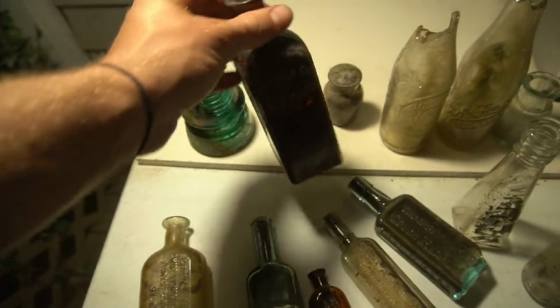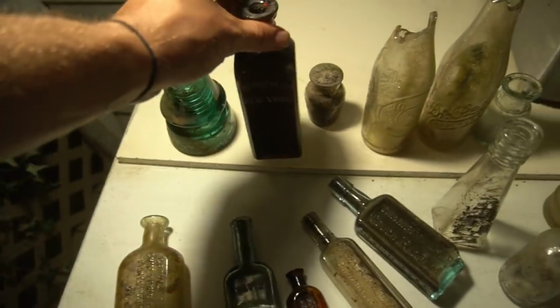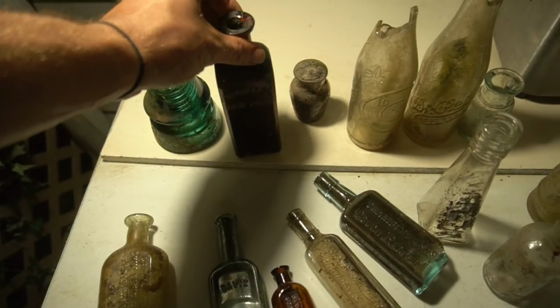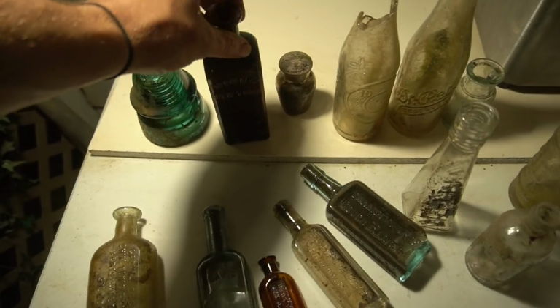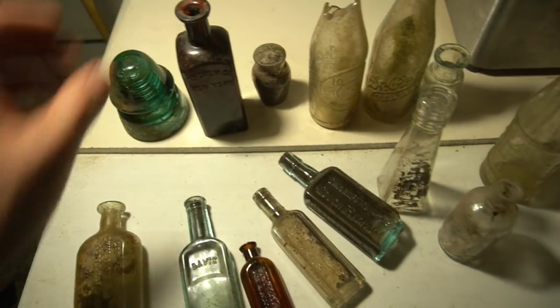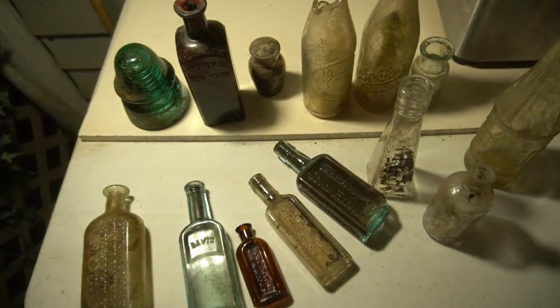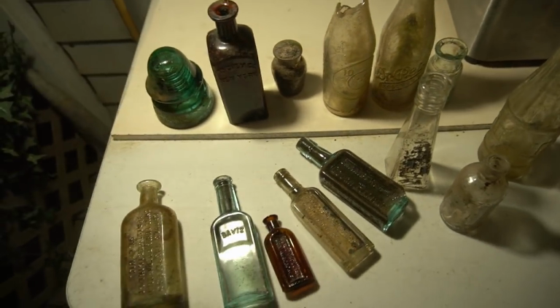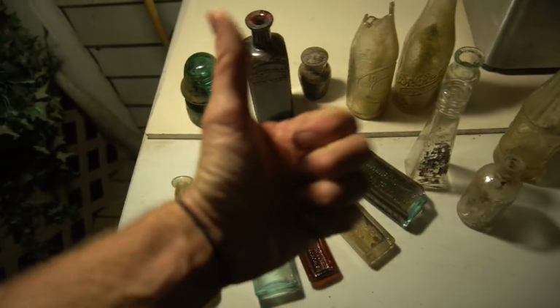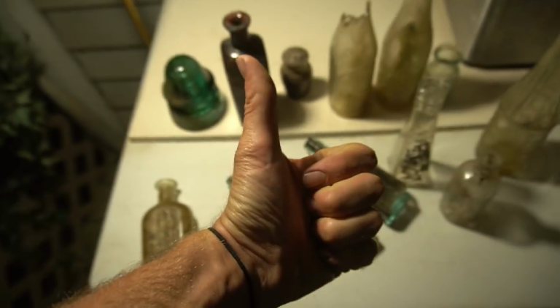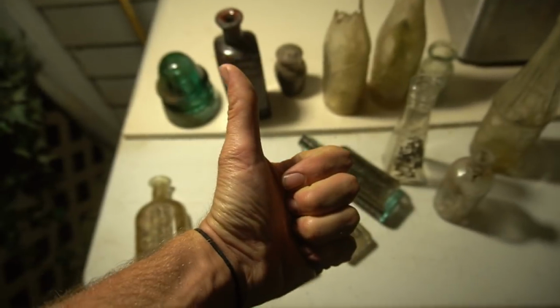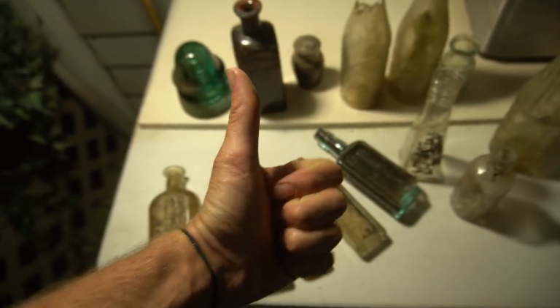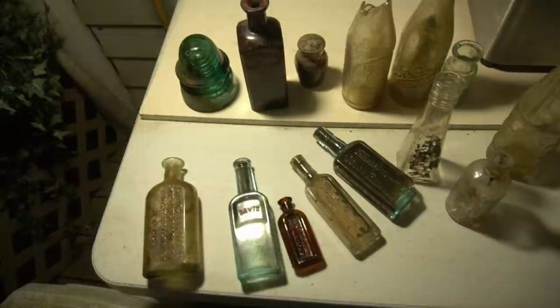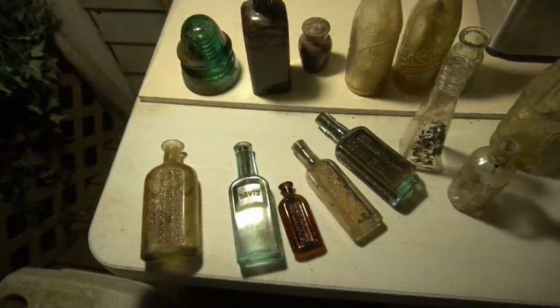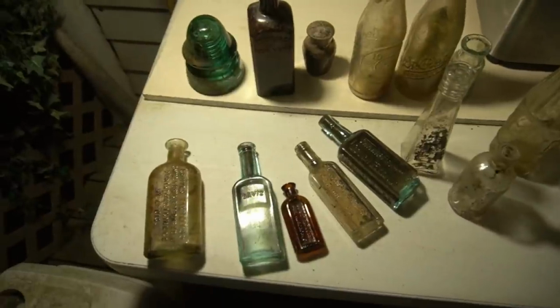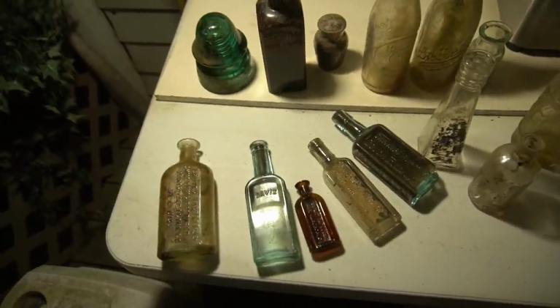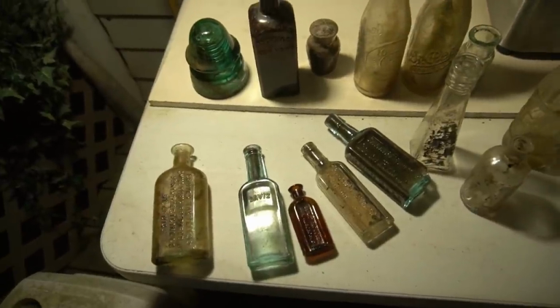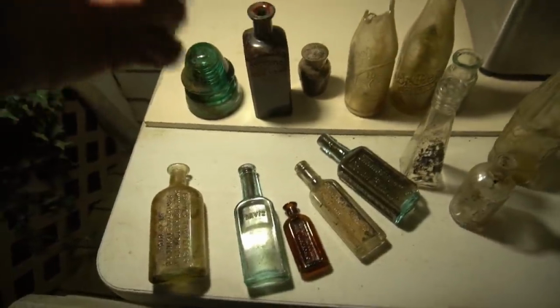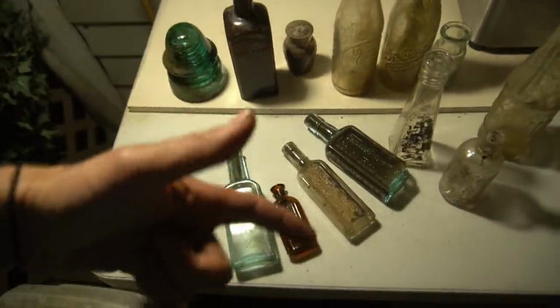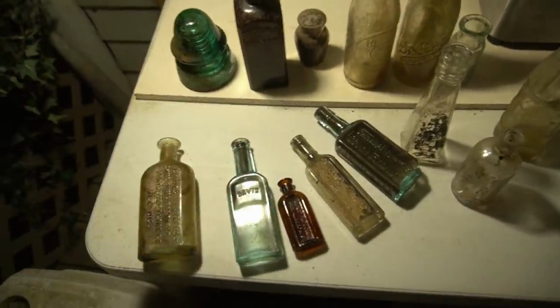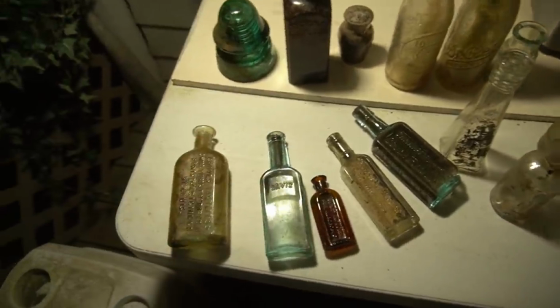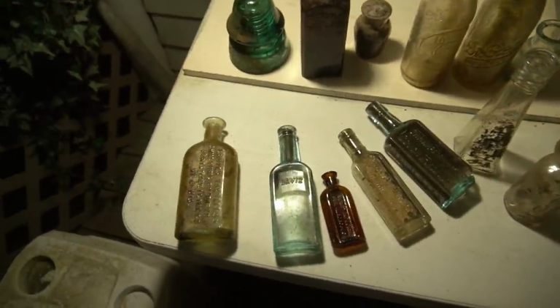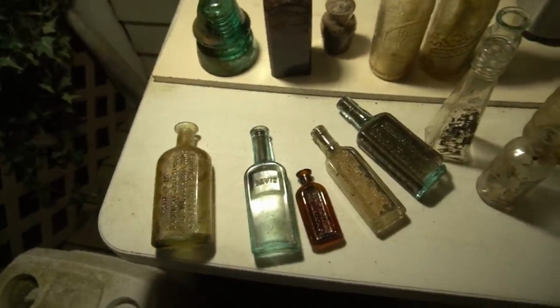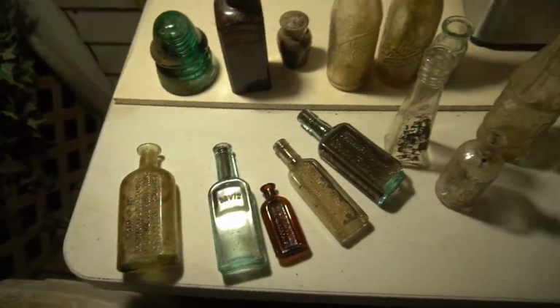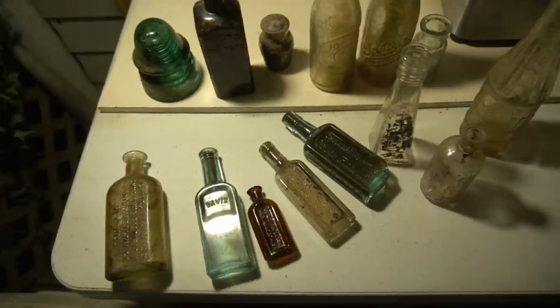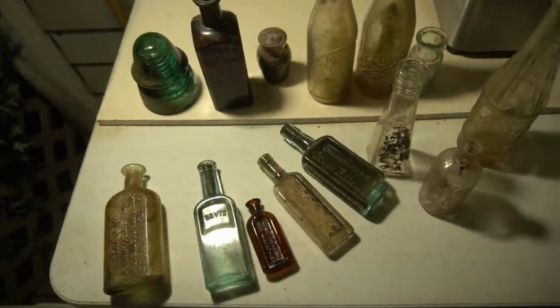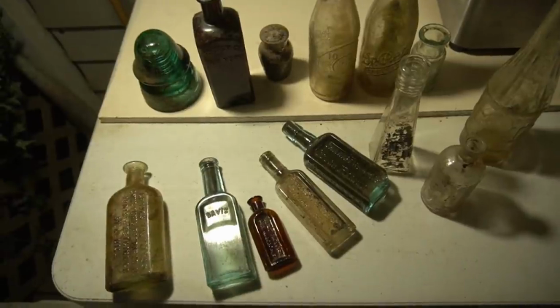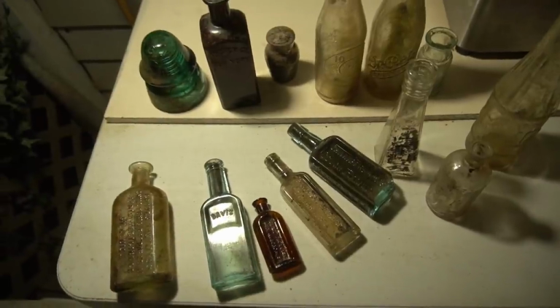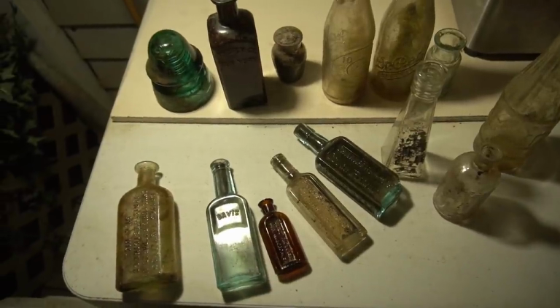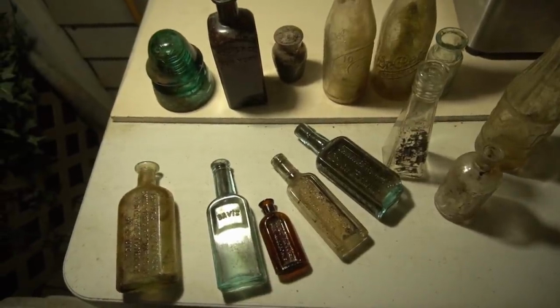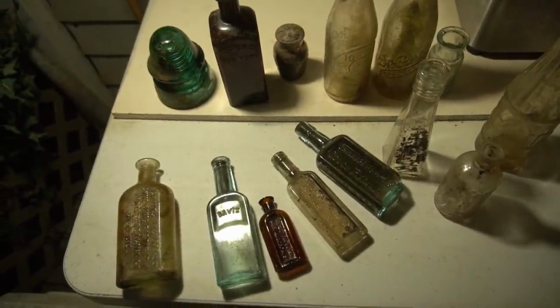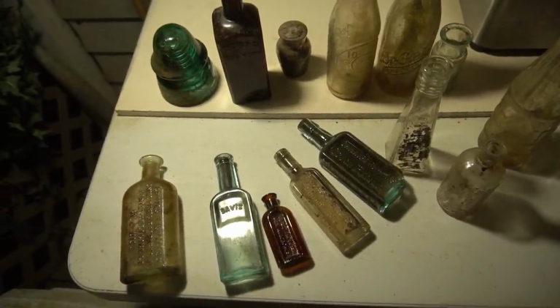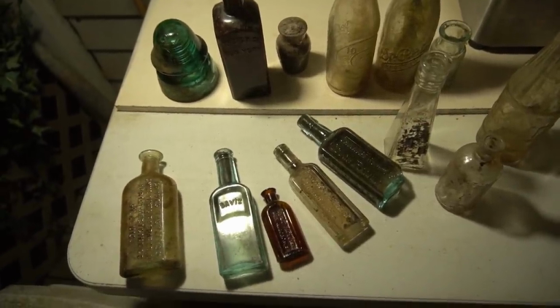So guys, that was an incredible day. If you enjoyed the video give it a big thumbs up. Subscribe if you have not already. Let us know in the comments if you want us to come back here and try some more bottle hunting at this site. I'll see you in the next video. Thanks for watching my friends.